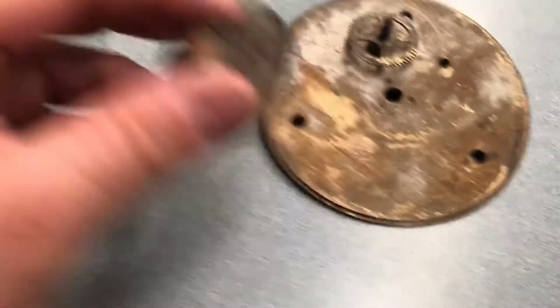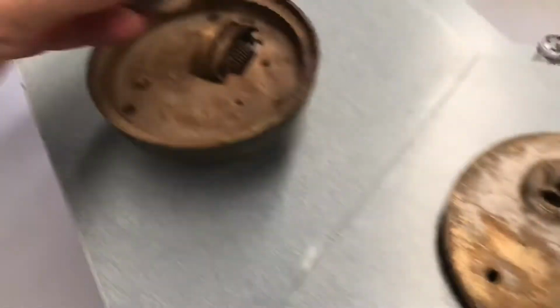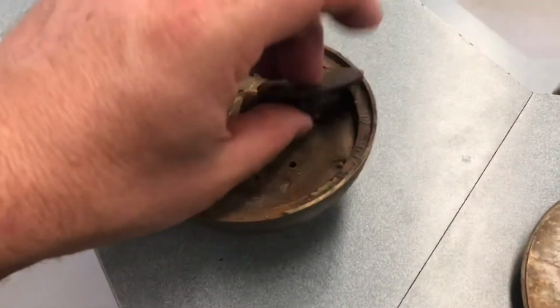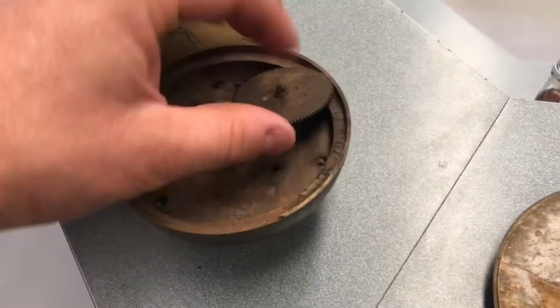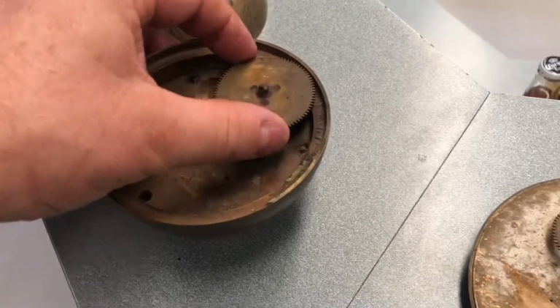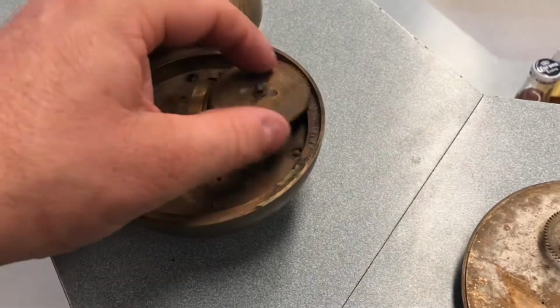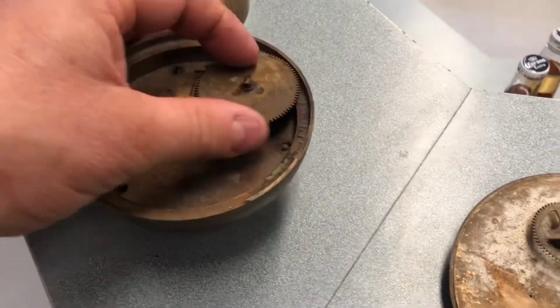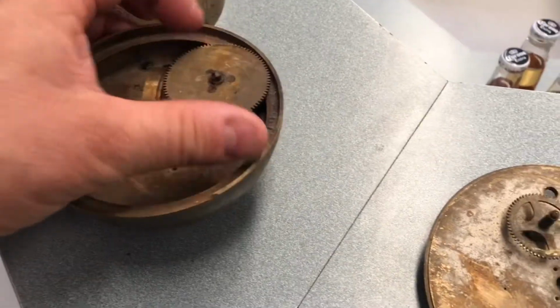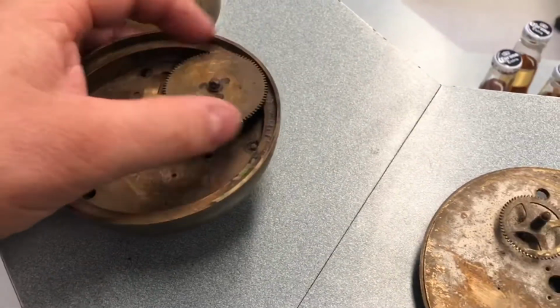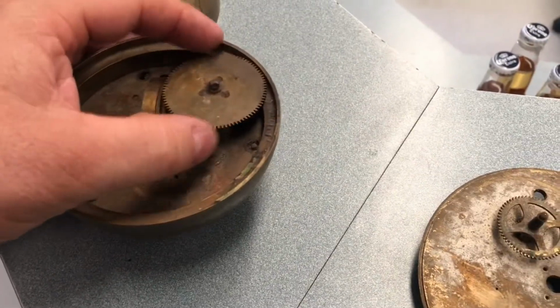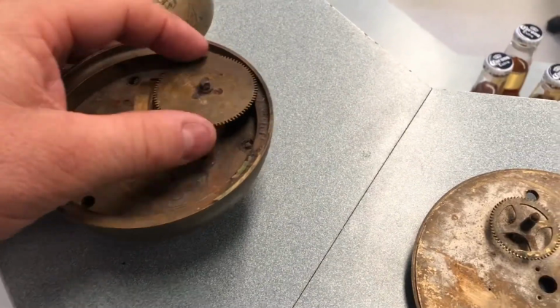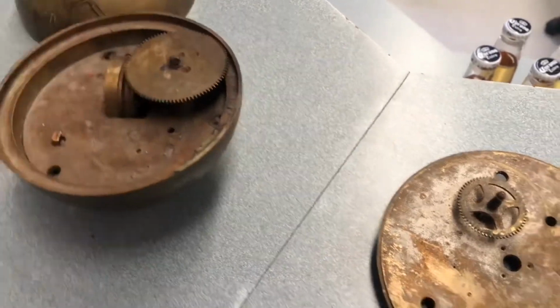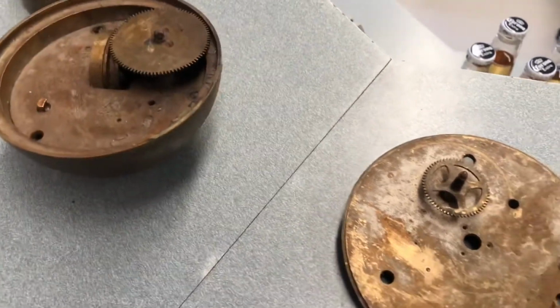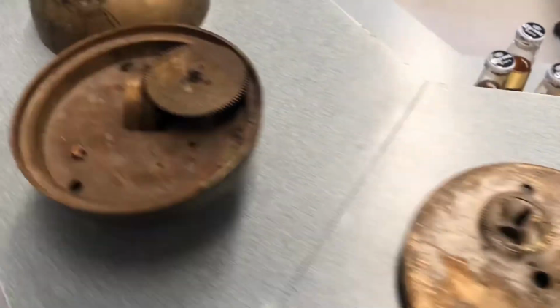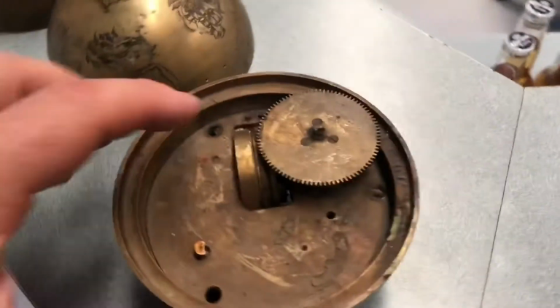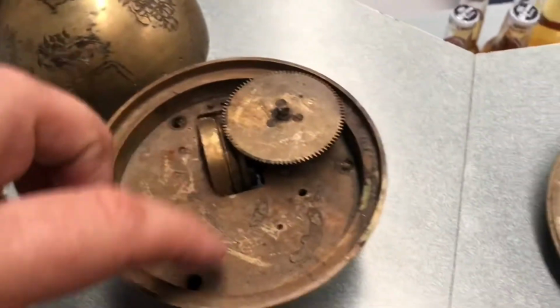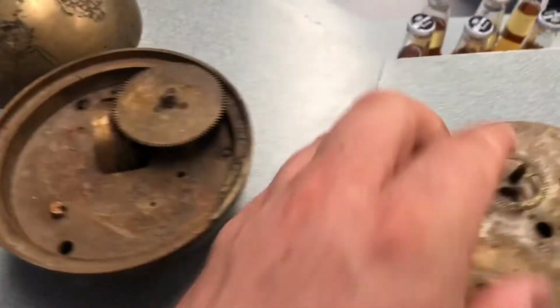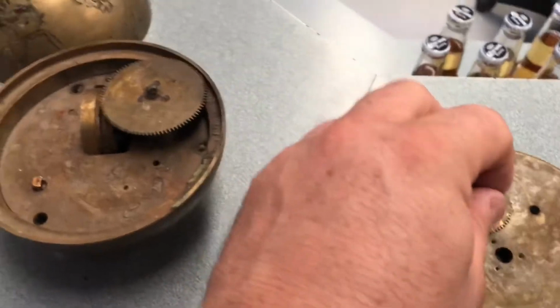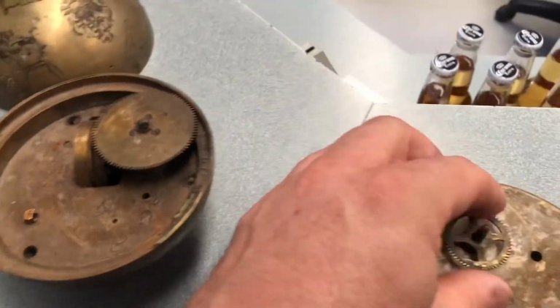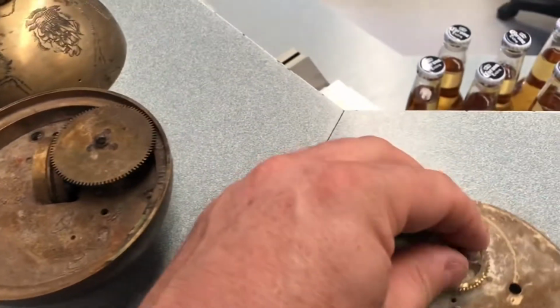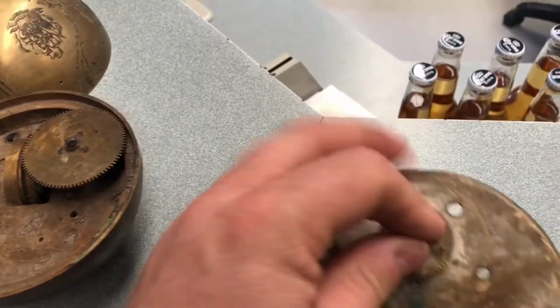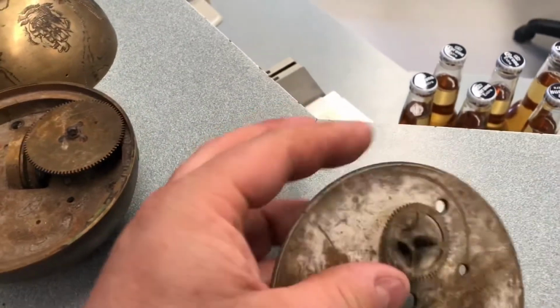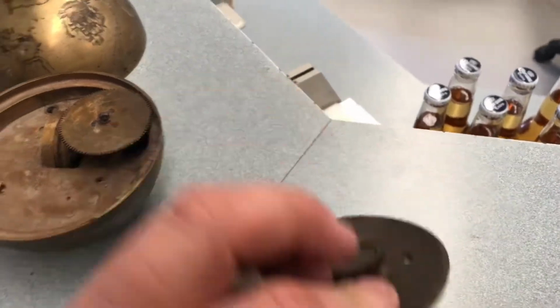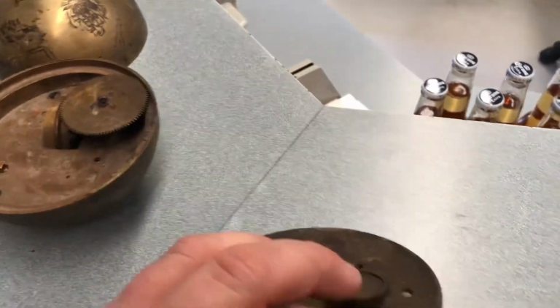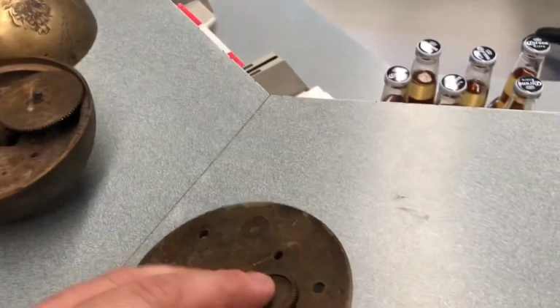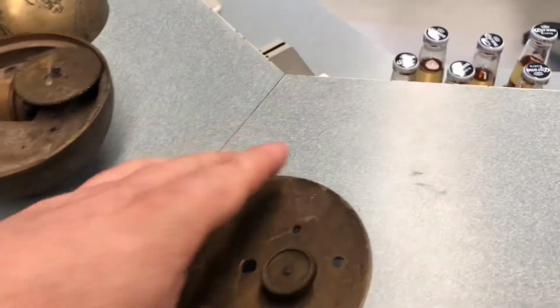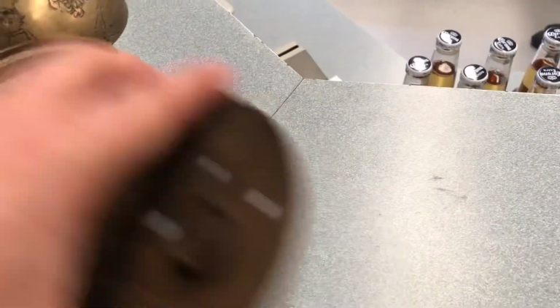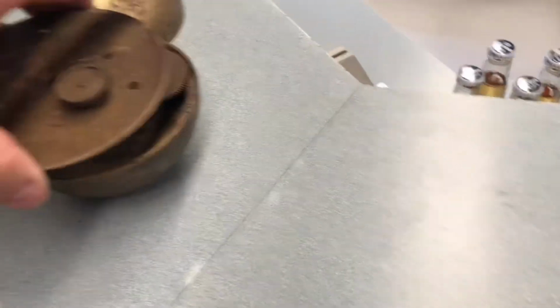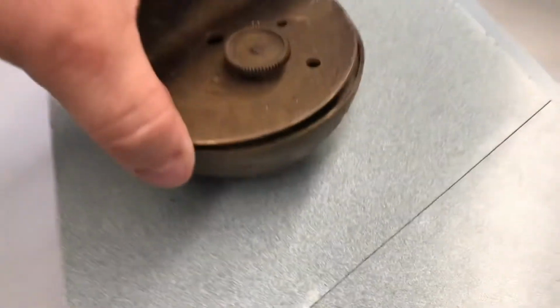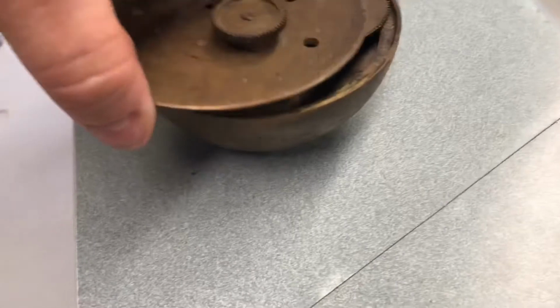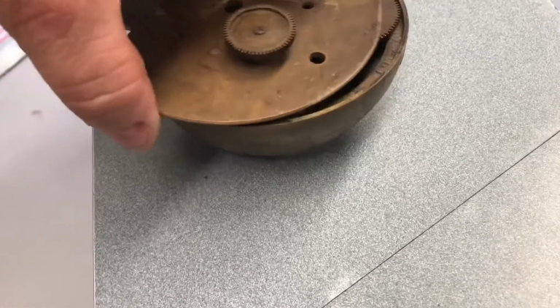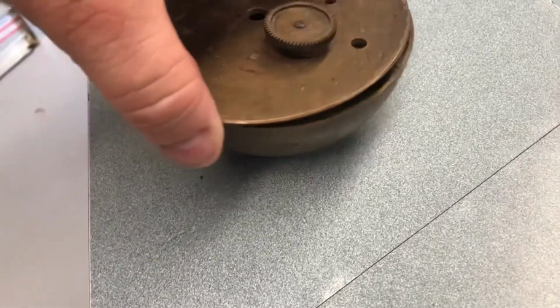Broke it. Could be some young kid's interpretation of the Antikythera mechanism. I reckon. That's going to have sat in under there.